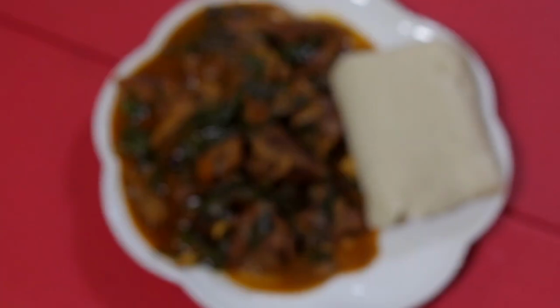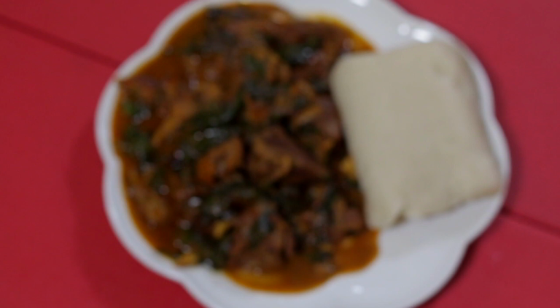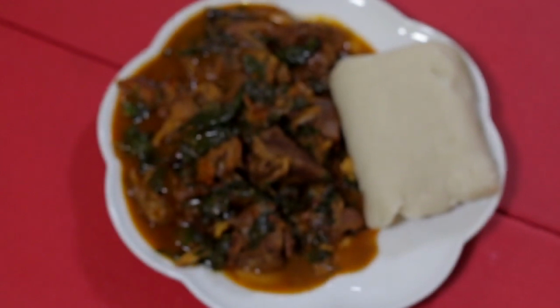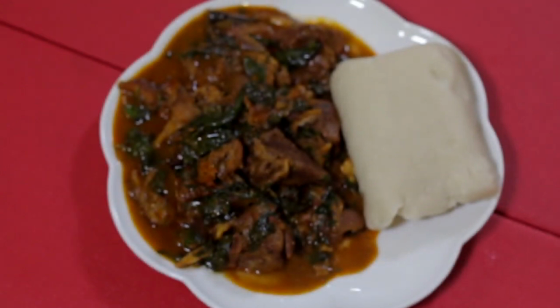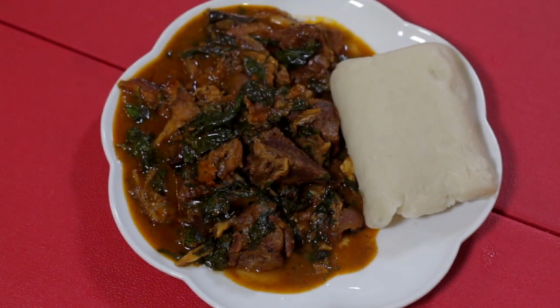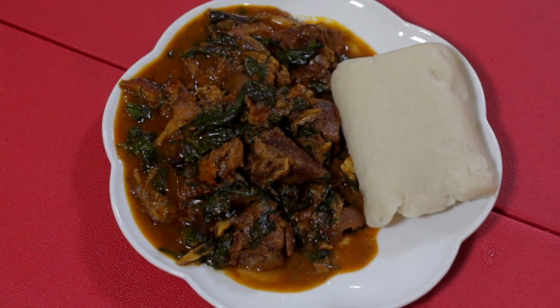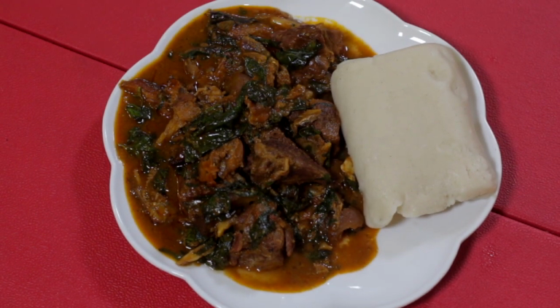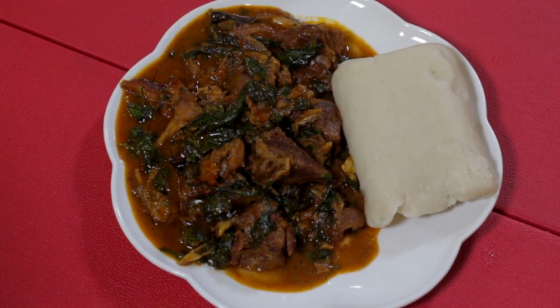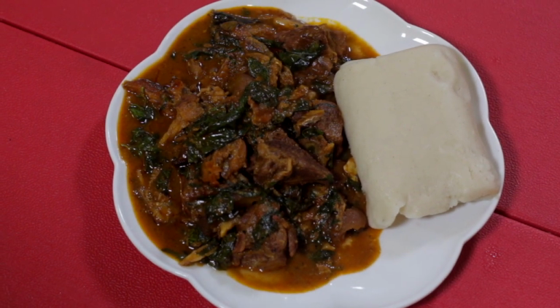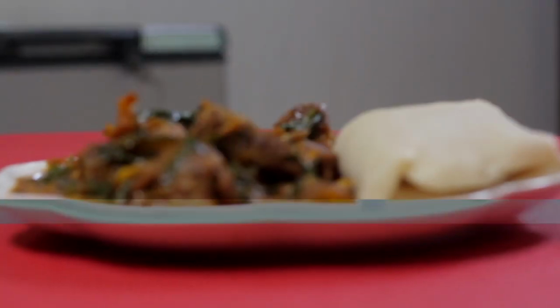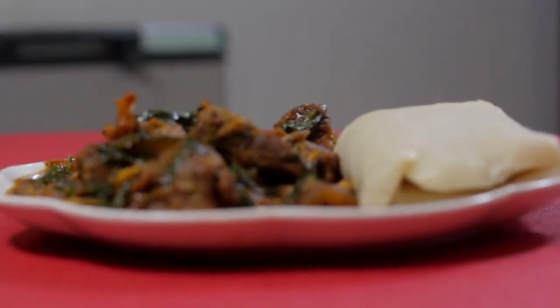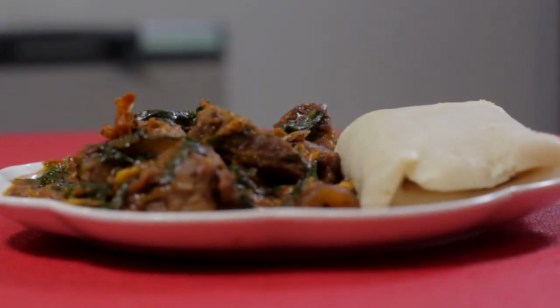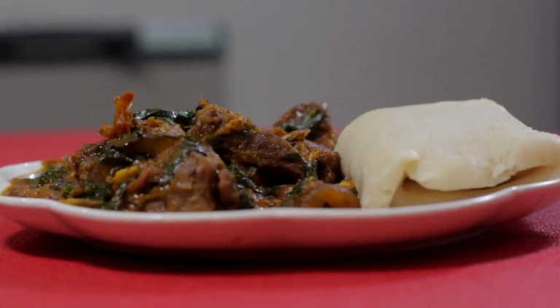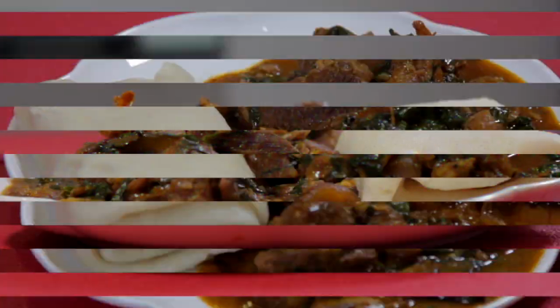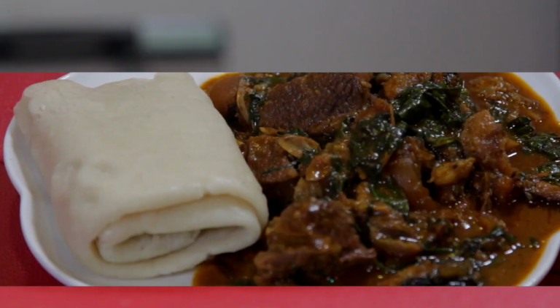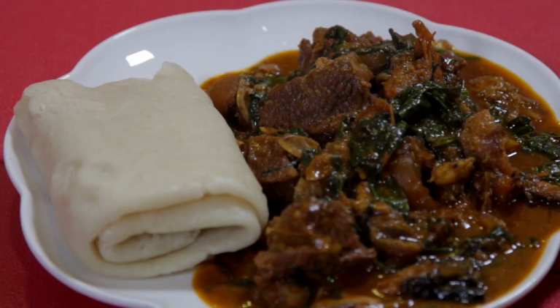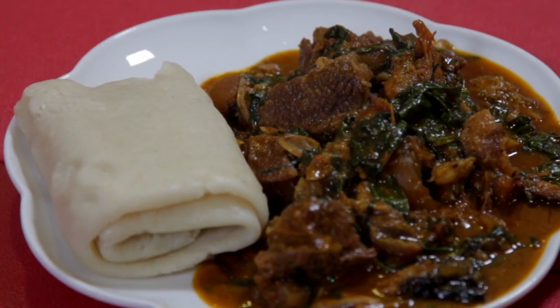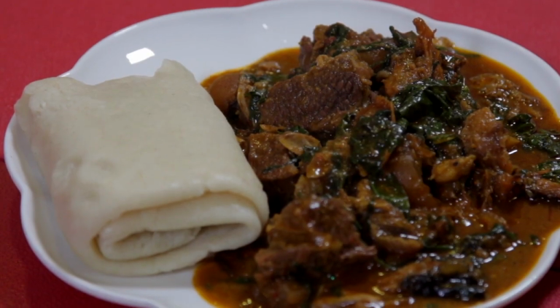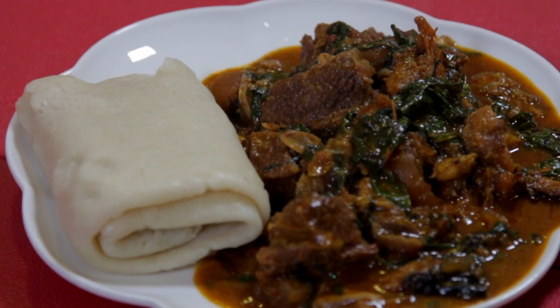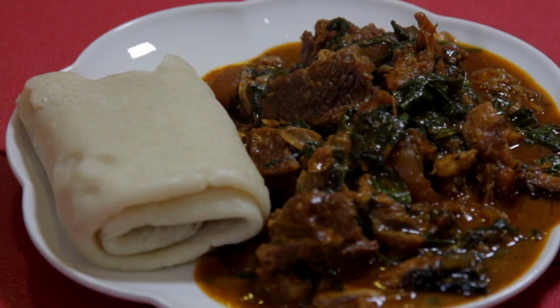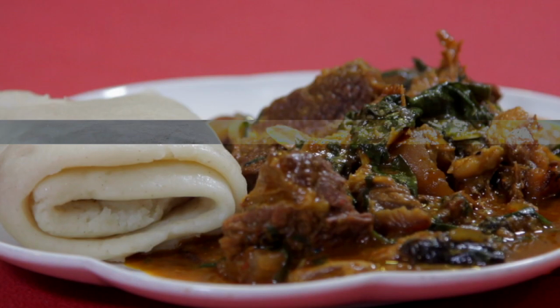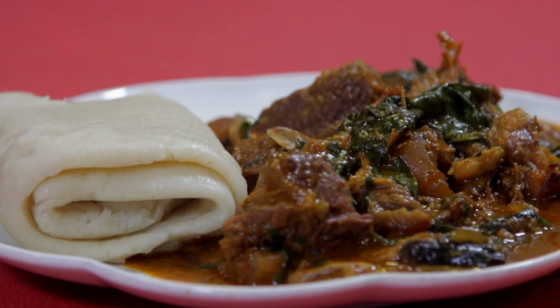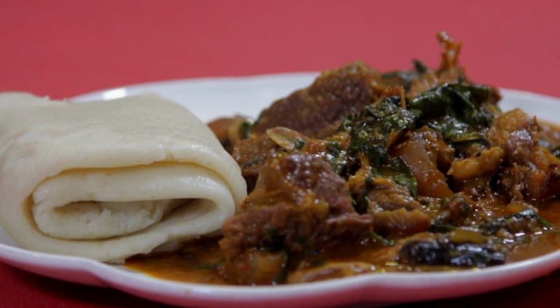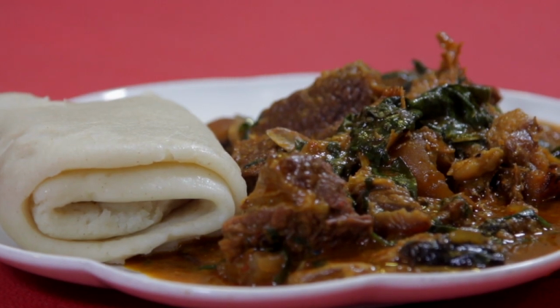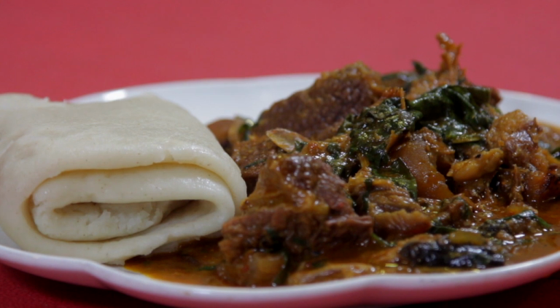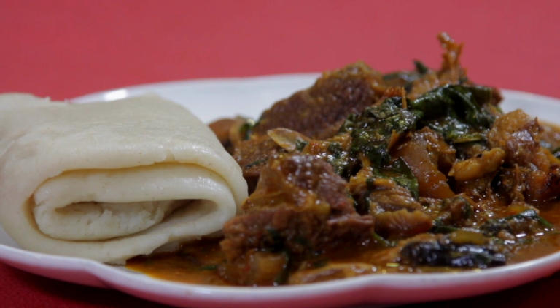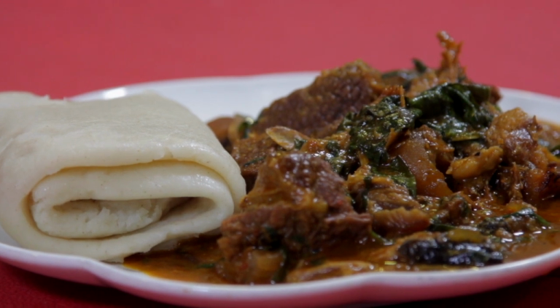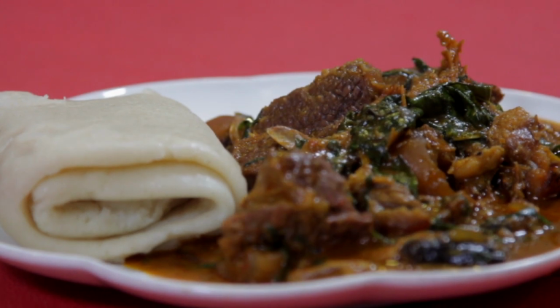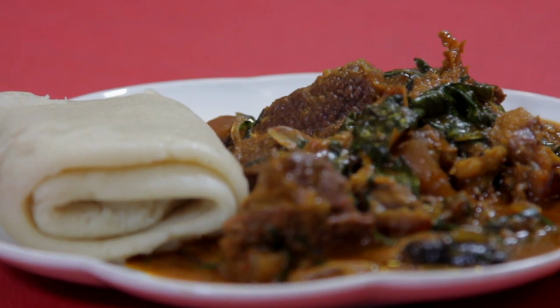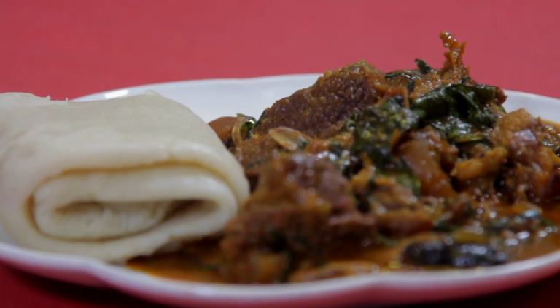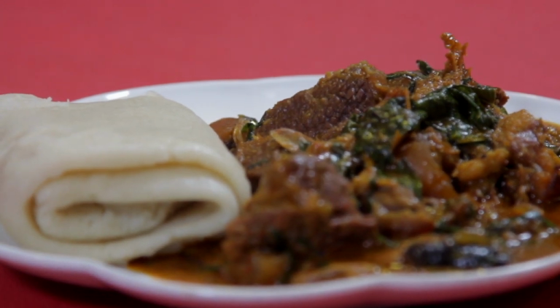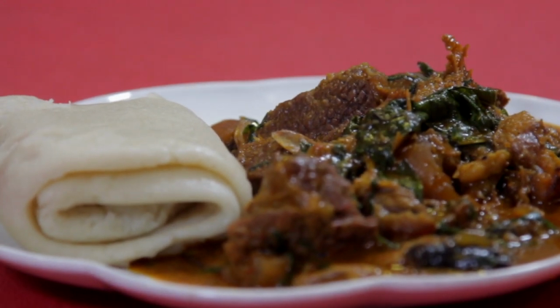Here we have our Oha soup — you can serve it with any solid of your choice. As you can see, I used Semo for mine. Thank you for watching and joining us on this episode of Sin Won Kitchen. See you next time, bye!